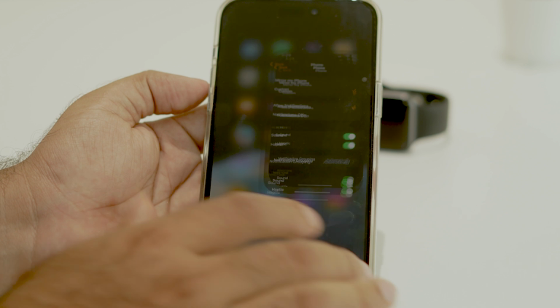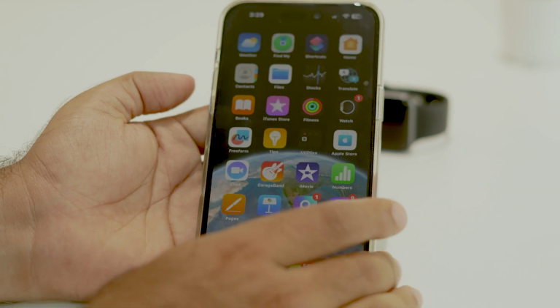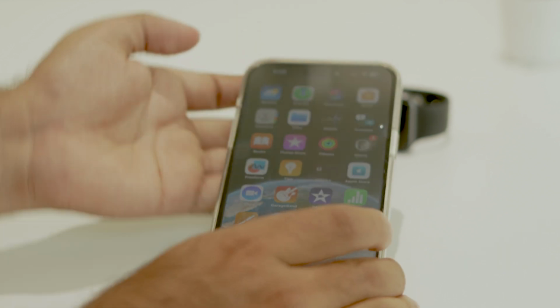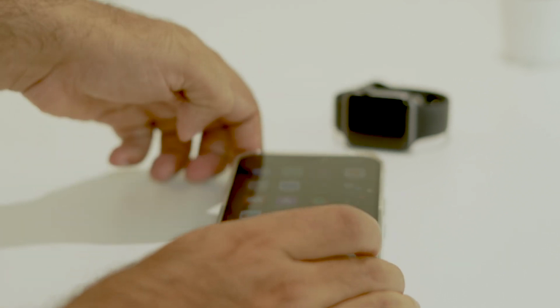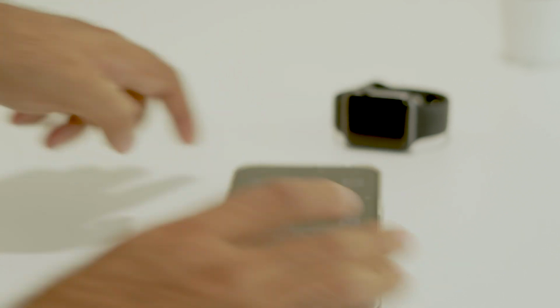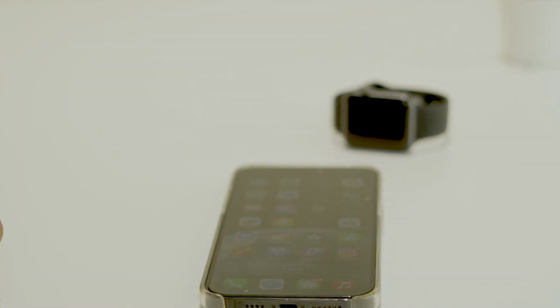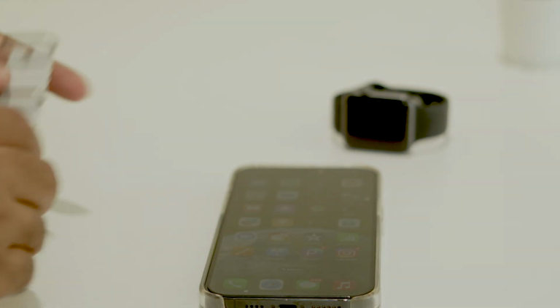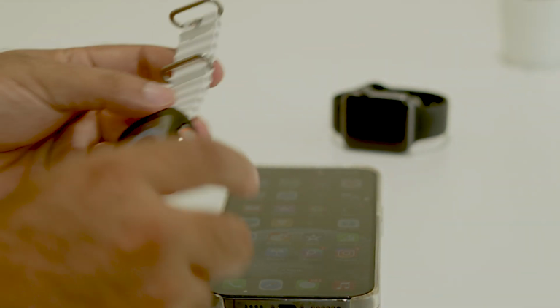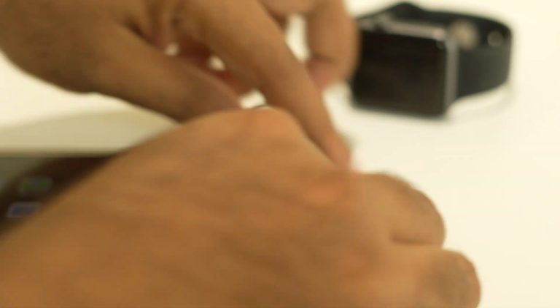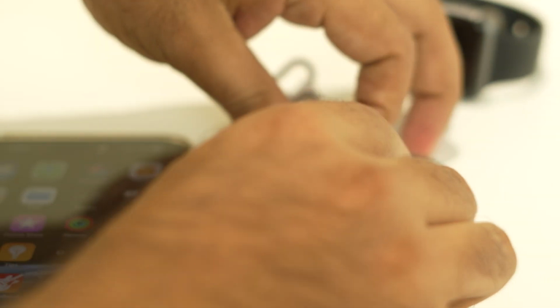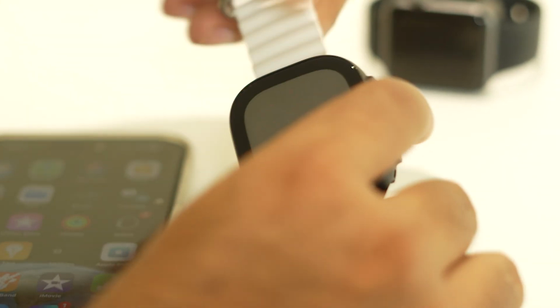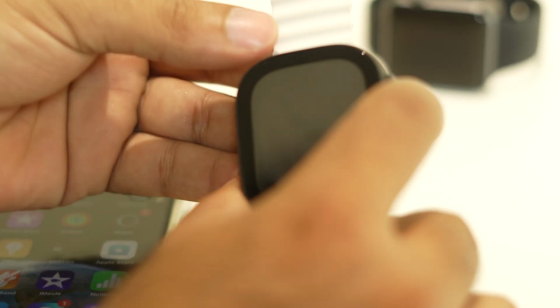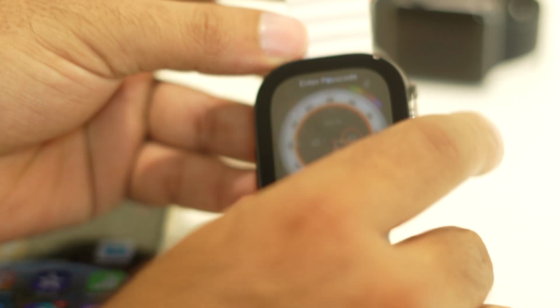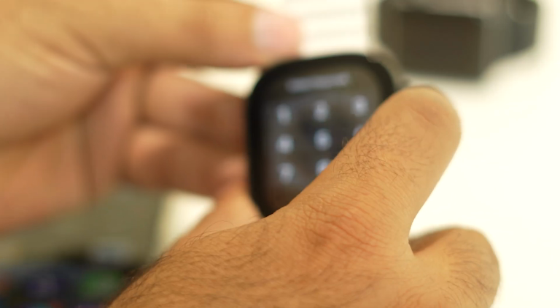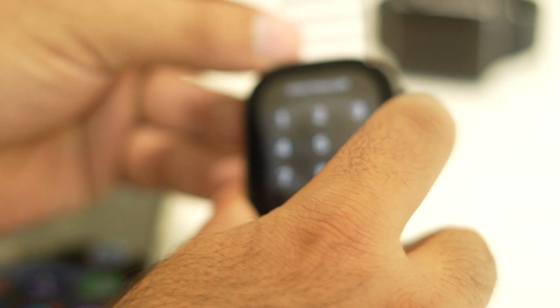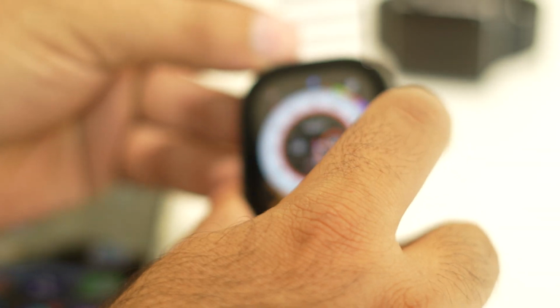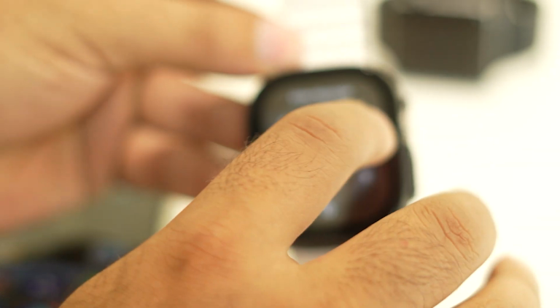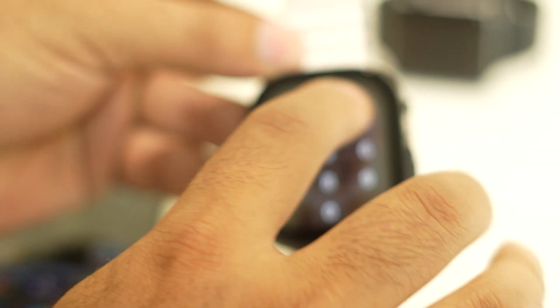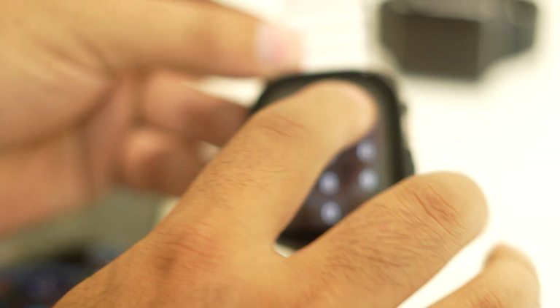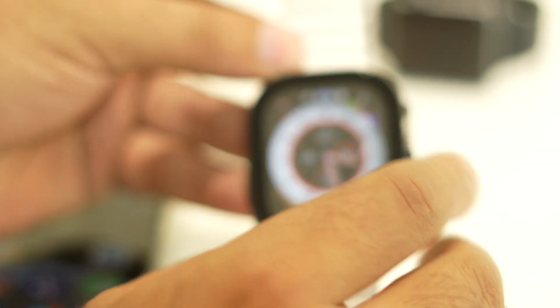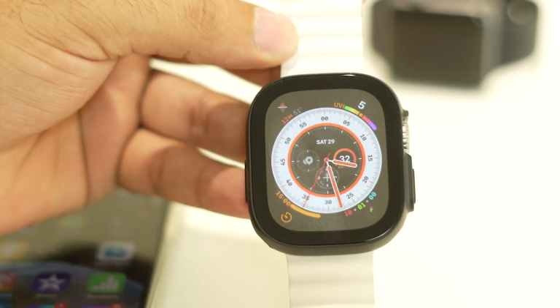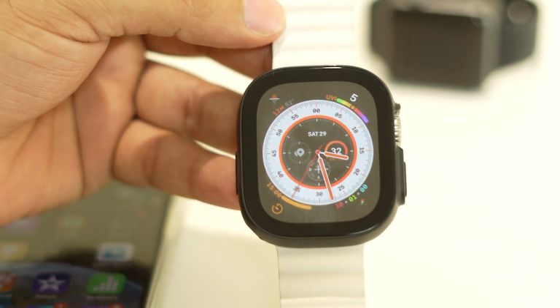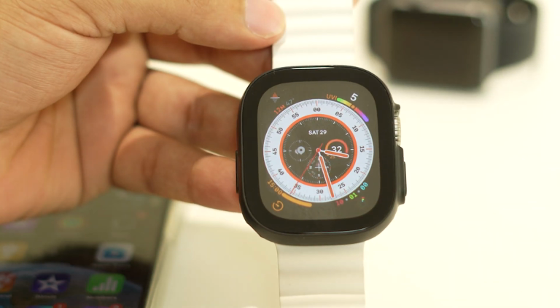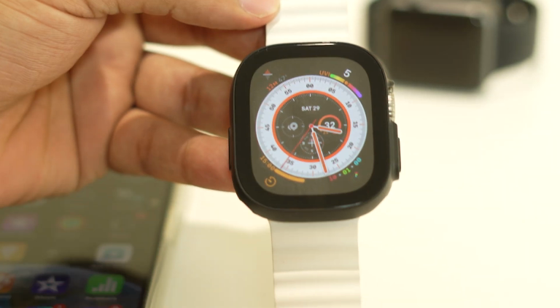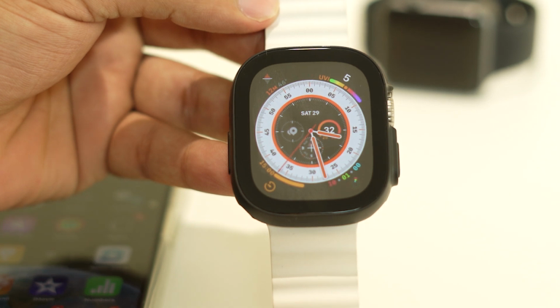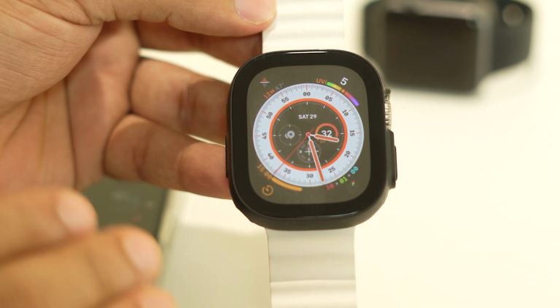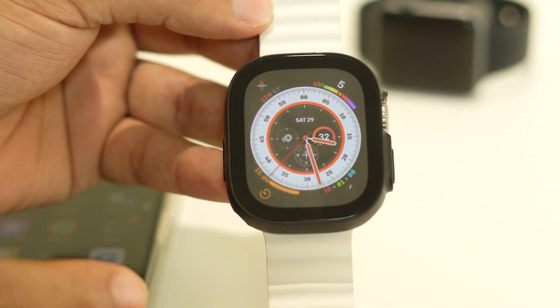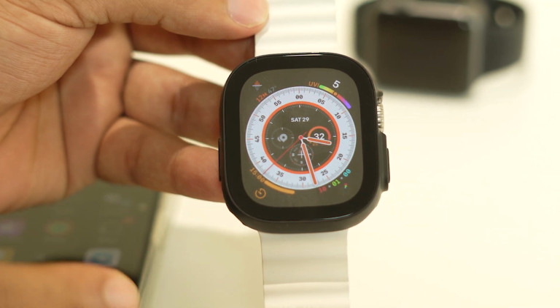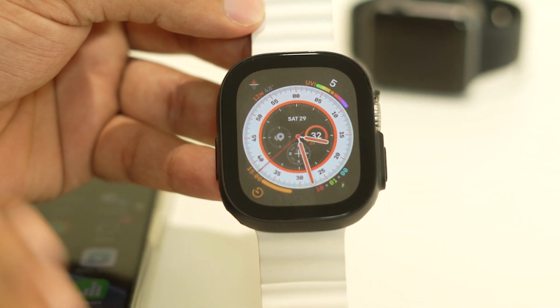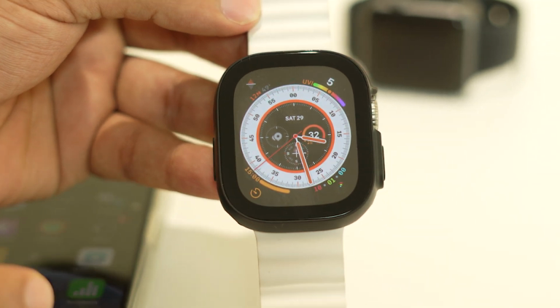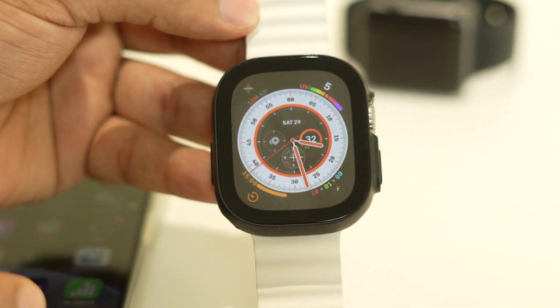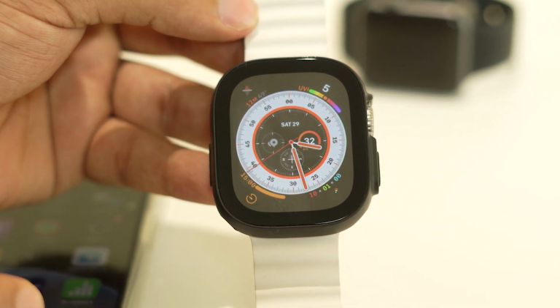Once you turn this on, go back to the Apple Watch. The next time any calls come in to your Apple Watch Ultra, you will be receiving every single call and will not be having any kind of issue.